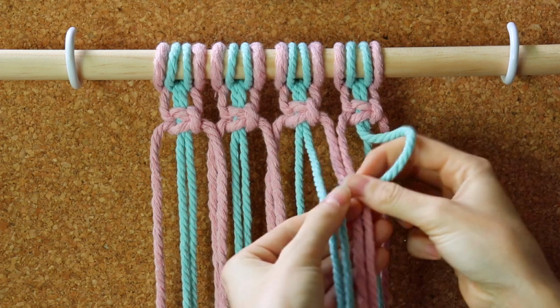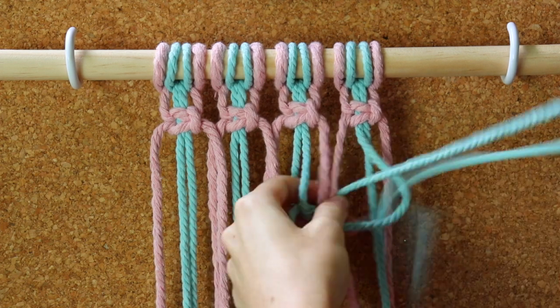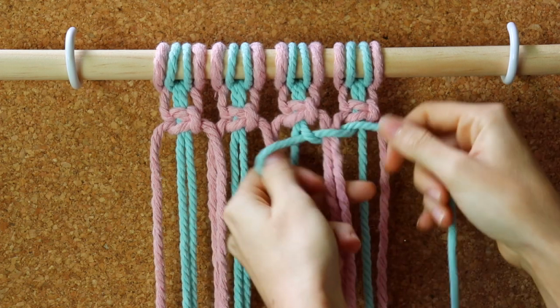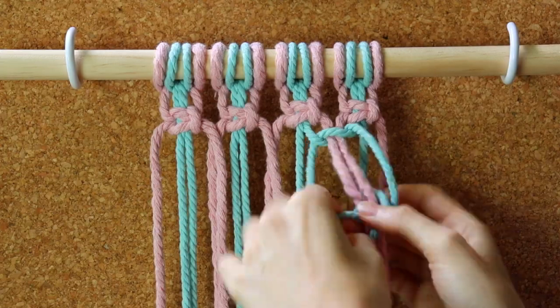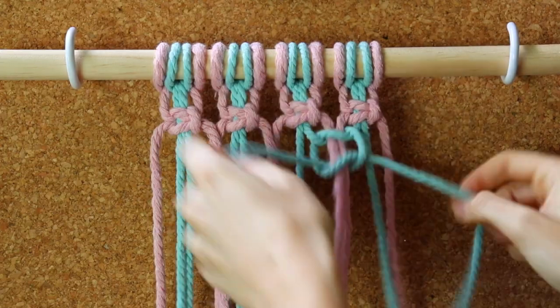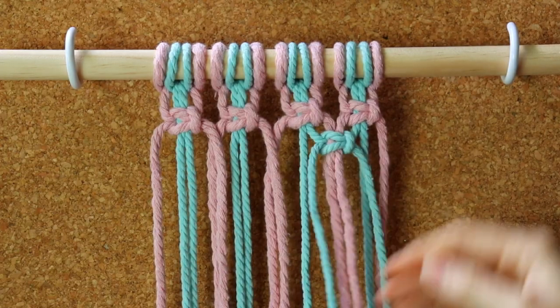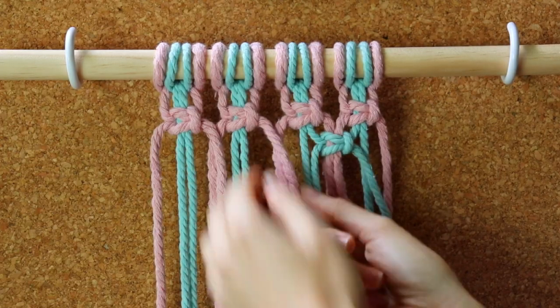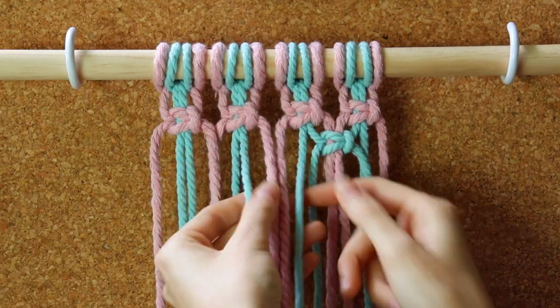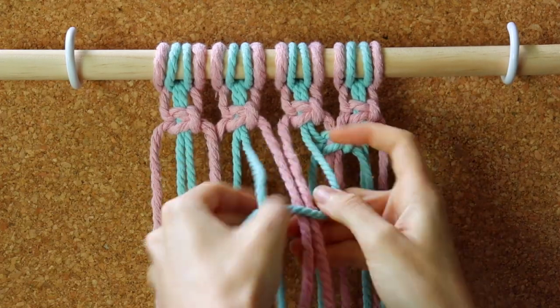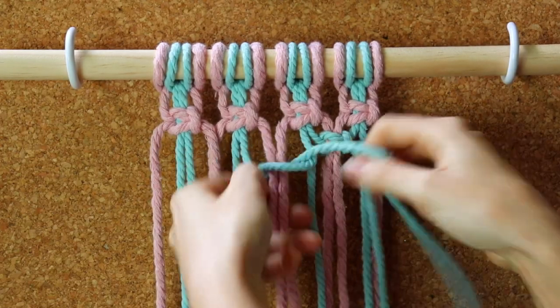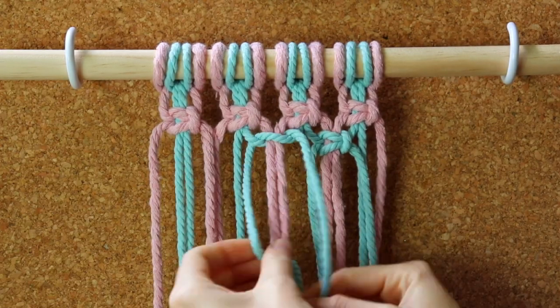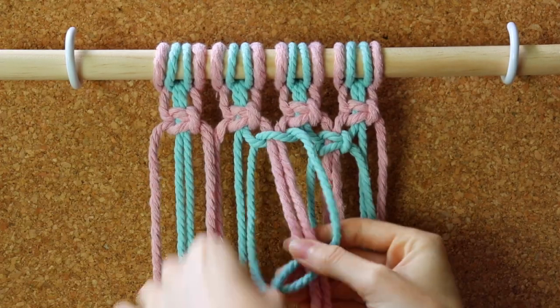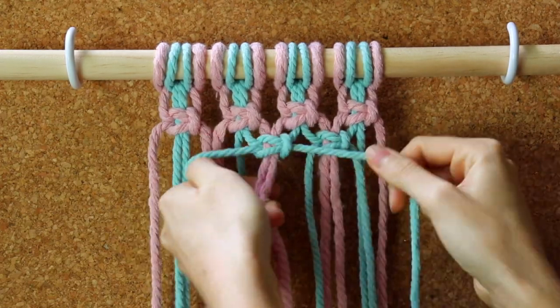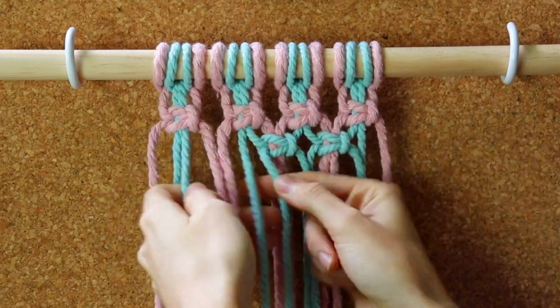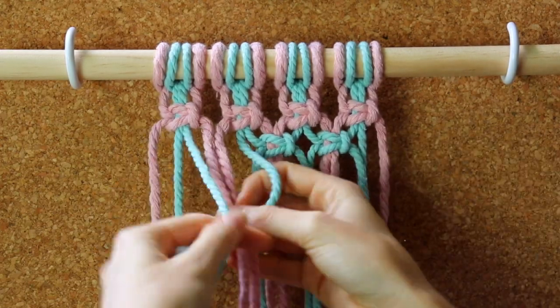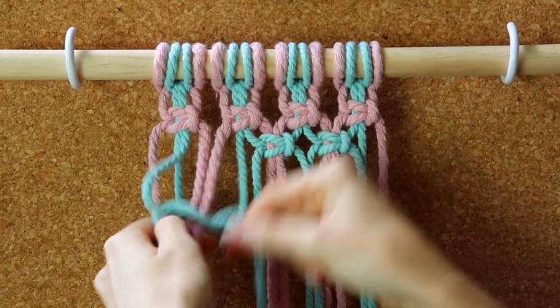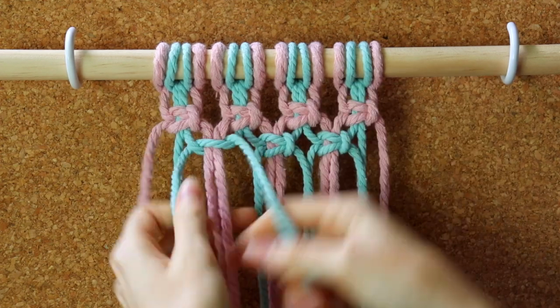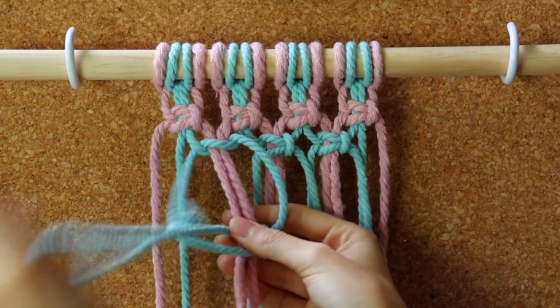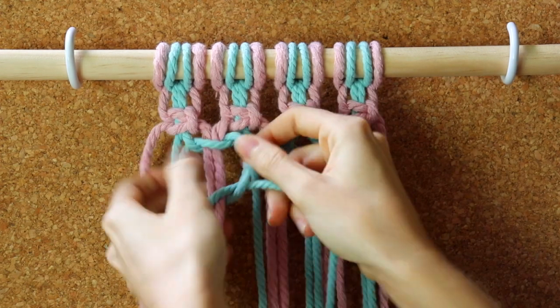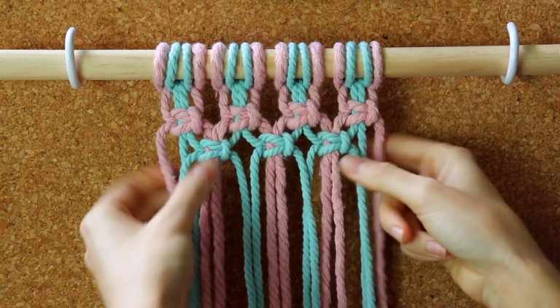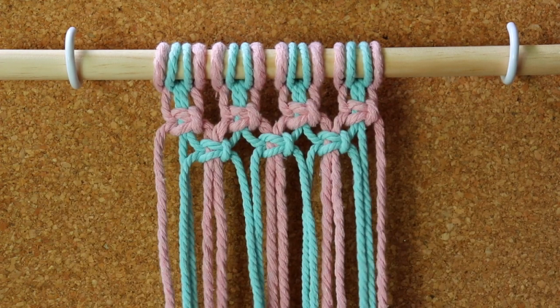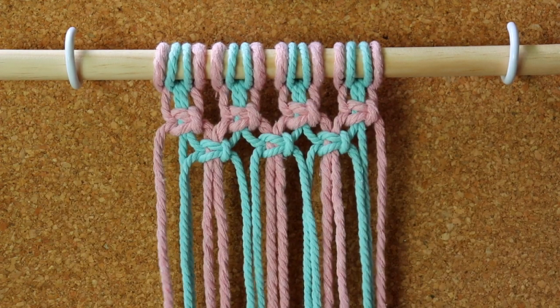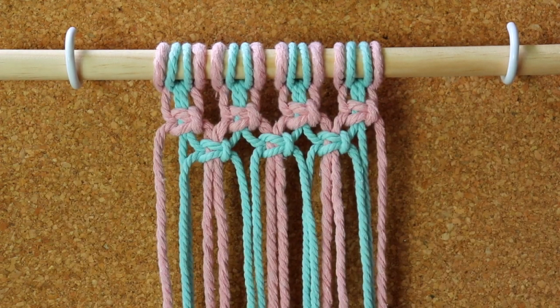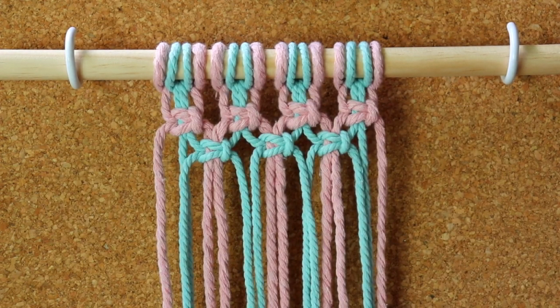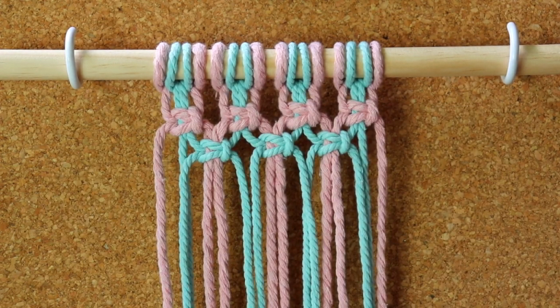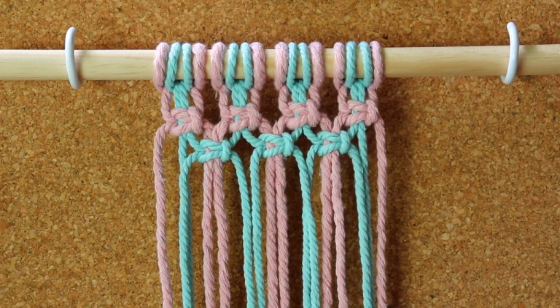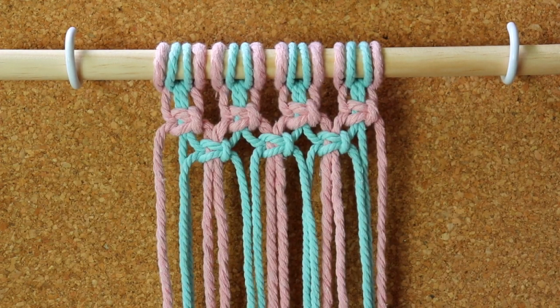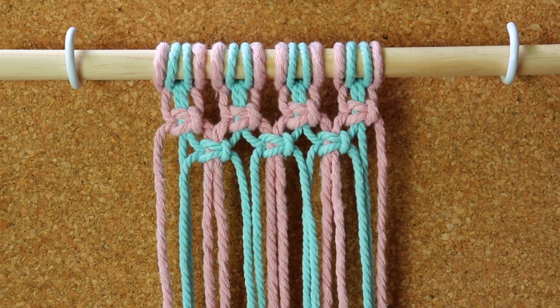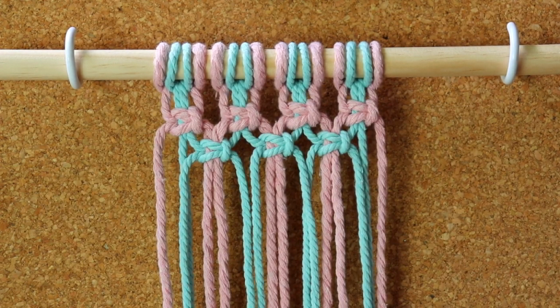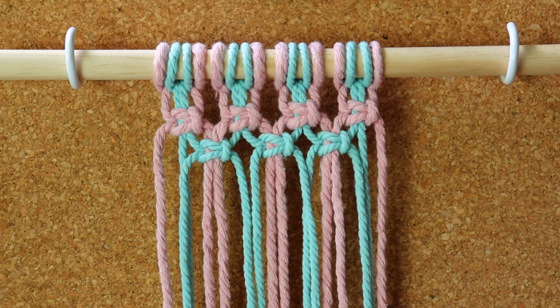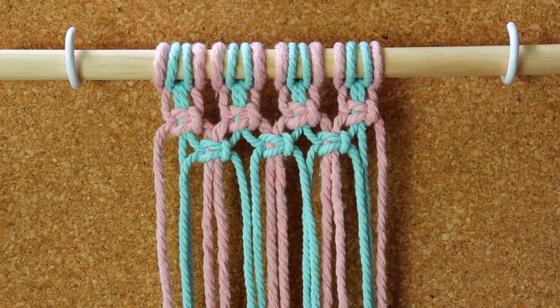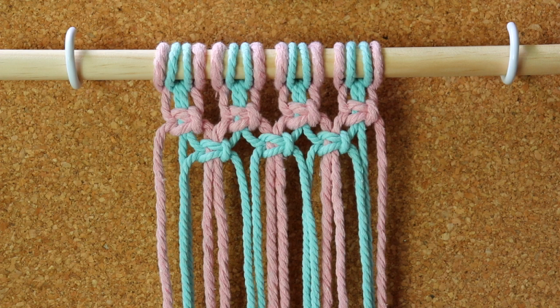You'll have two cords on the side of your work that won't be used. You'll notice that two strings are coming from one square knot and two strings are coming from the other square knot, so it sits directly underneath and in between the two above it.